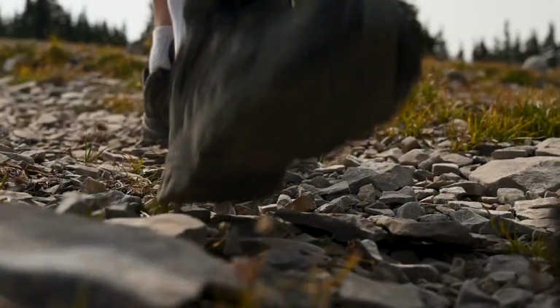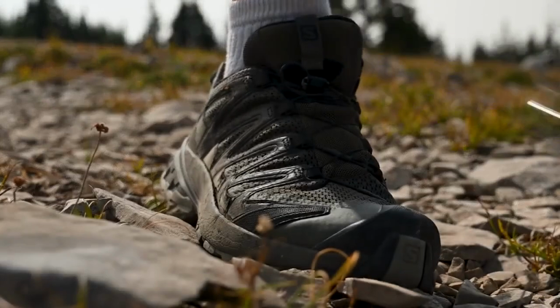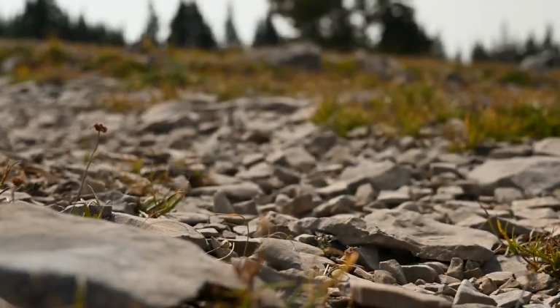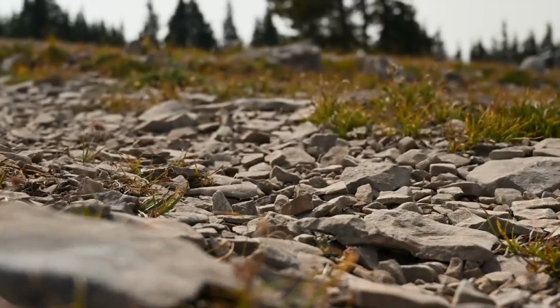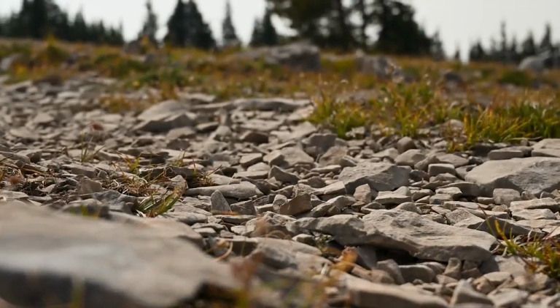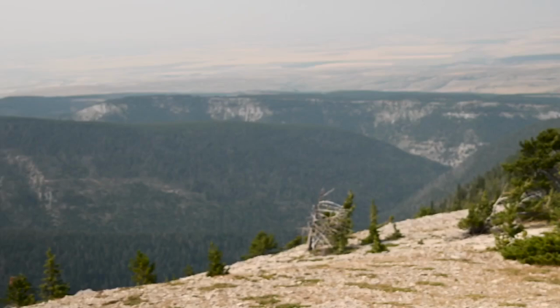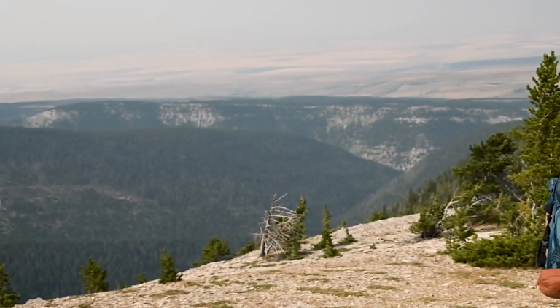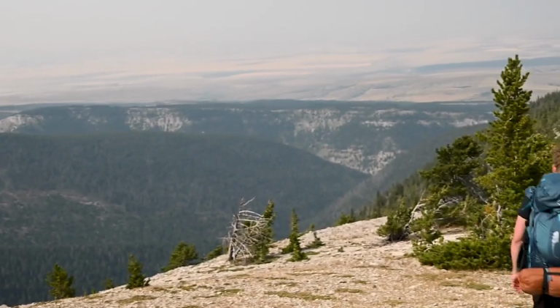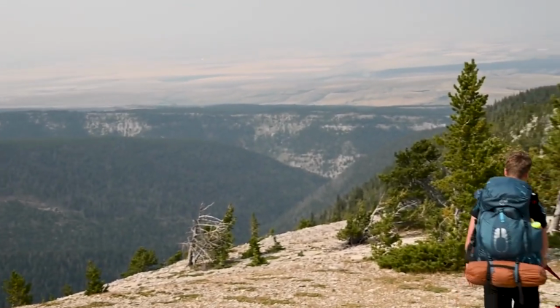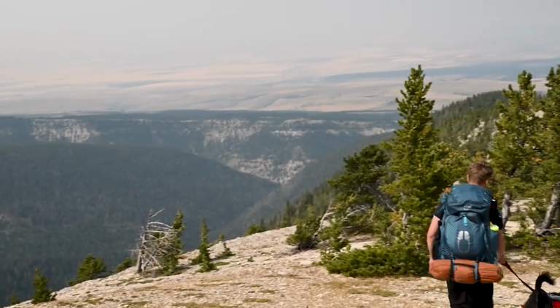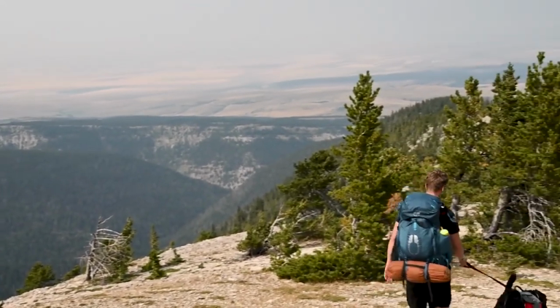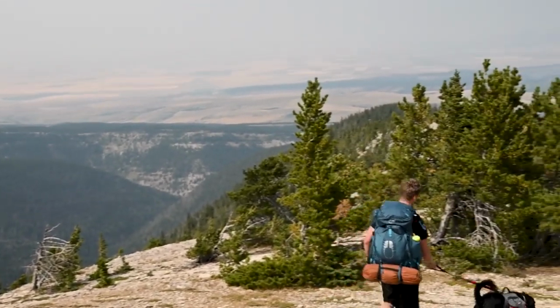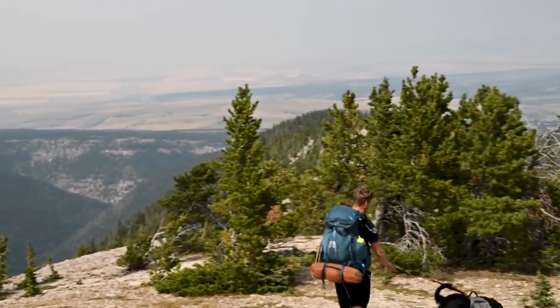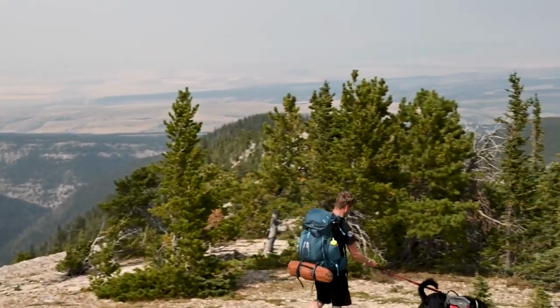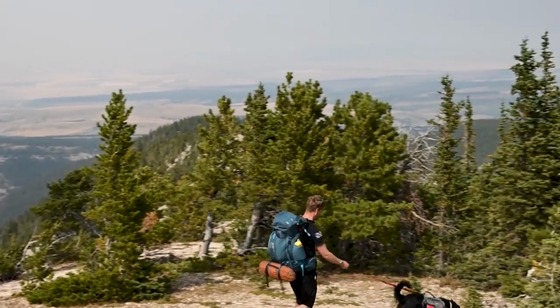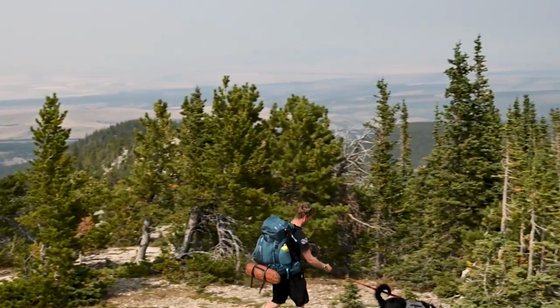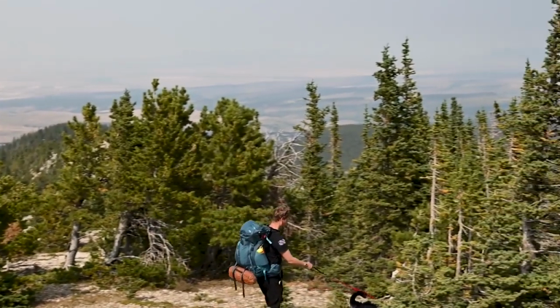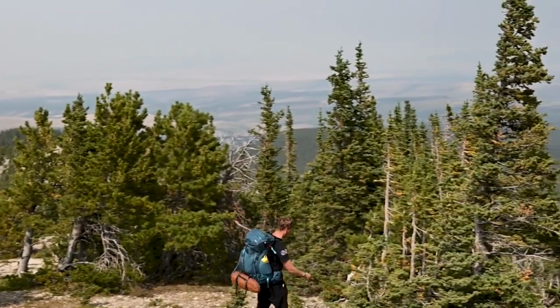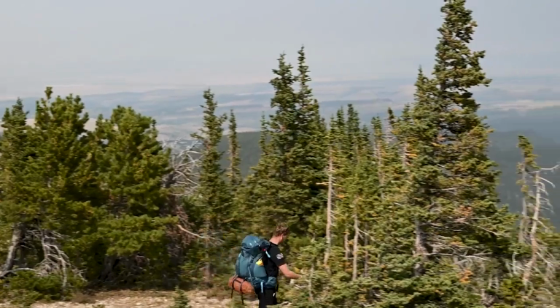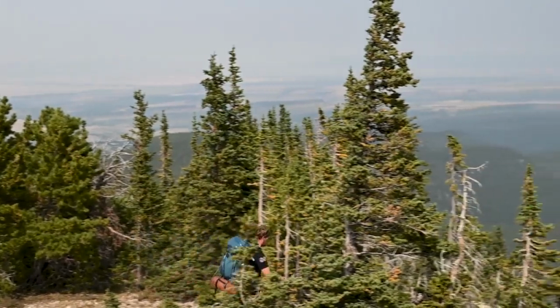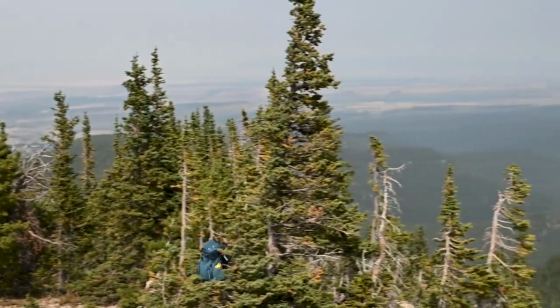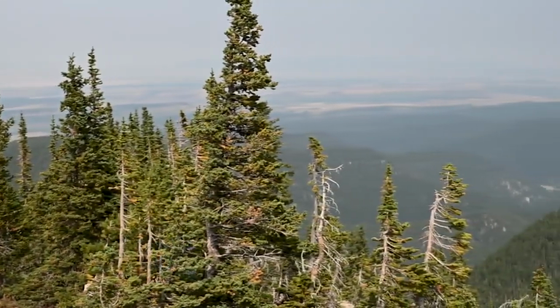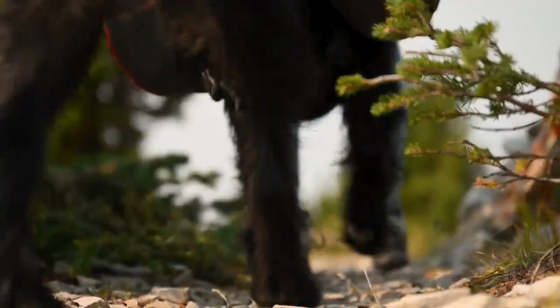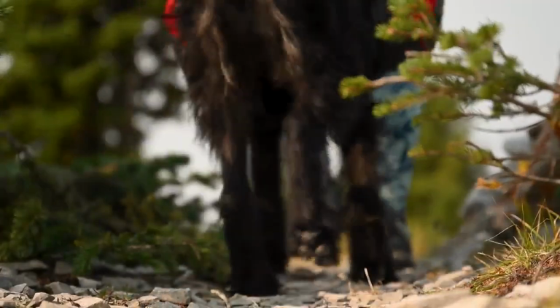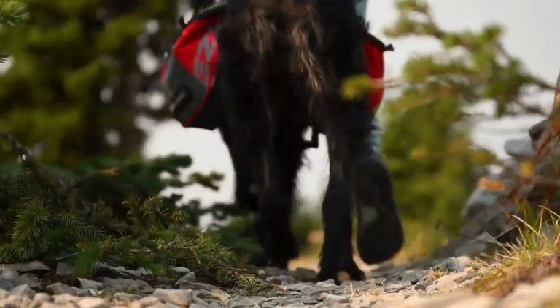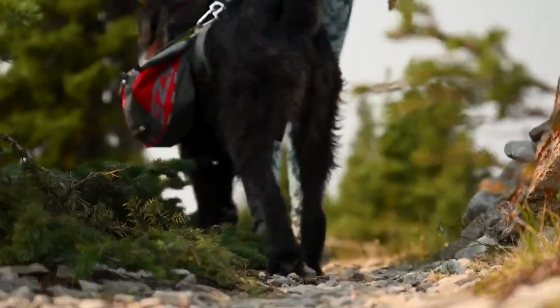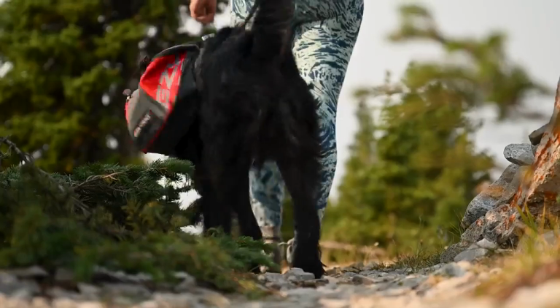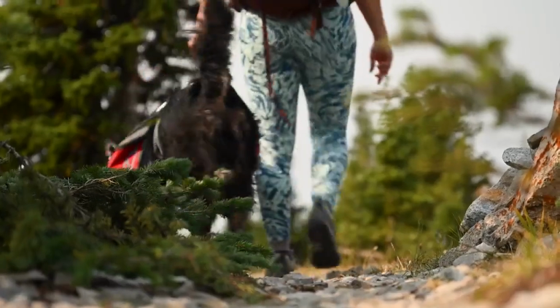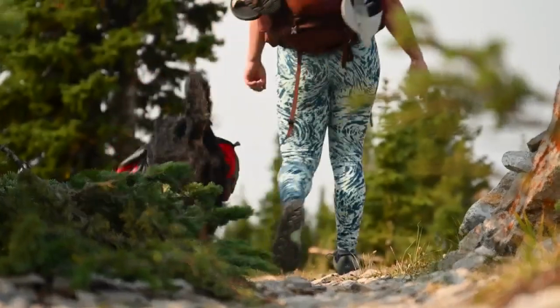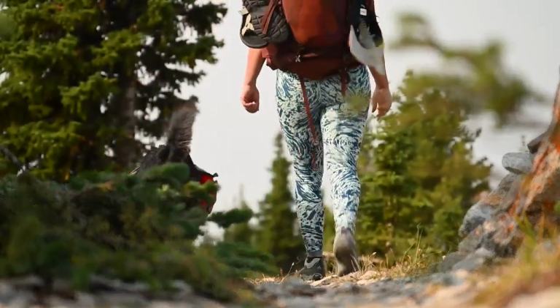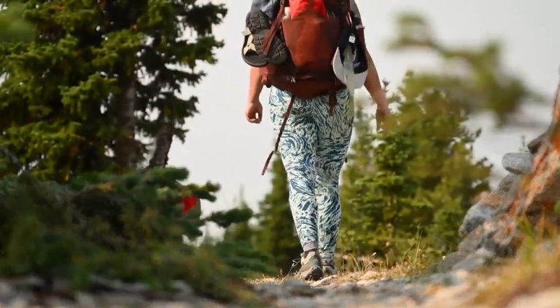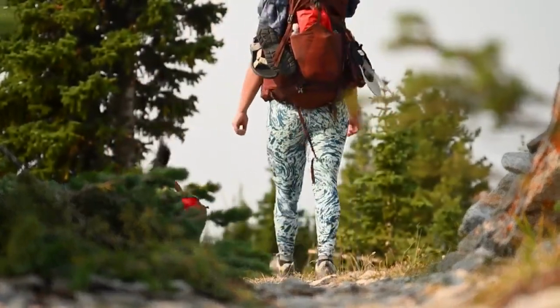The ice caves and the trail associated with it are more than worth the effort if you're able to do it. It's easily one of my favorite trails in the state, and I will definitely be going back. I hope you get out there to see it as well.